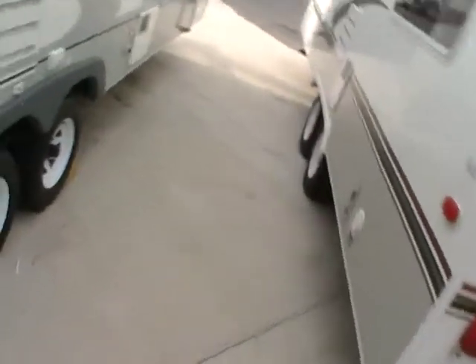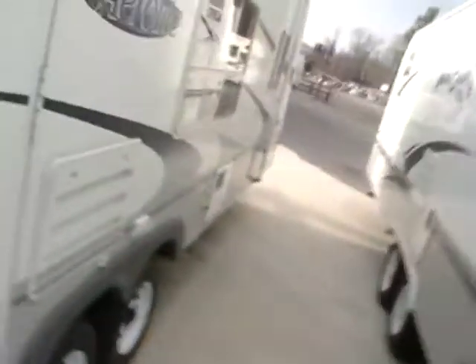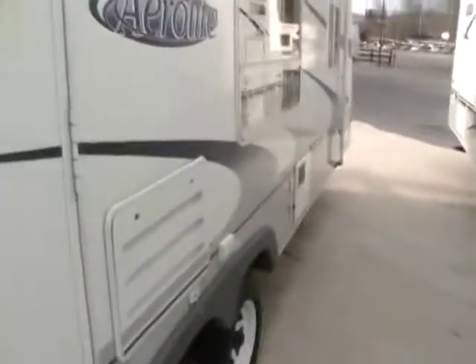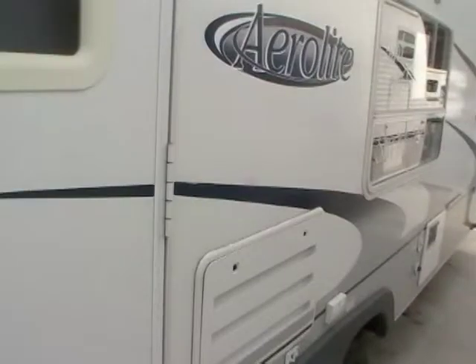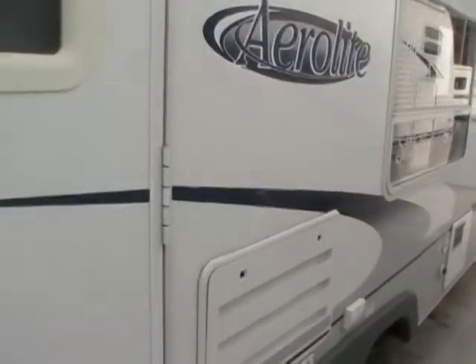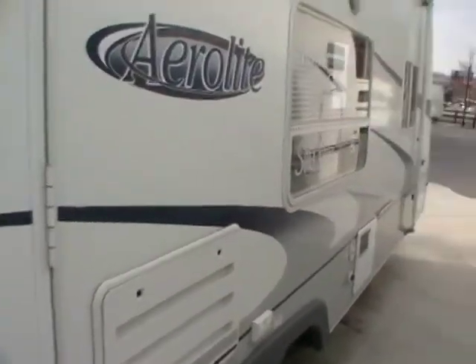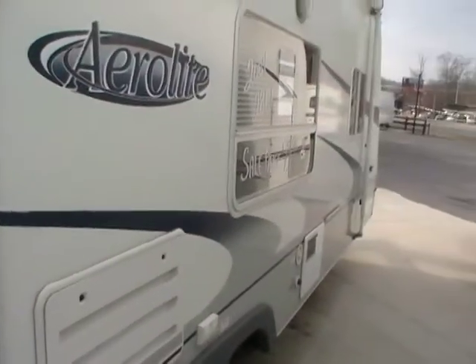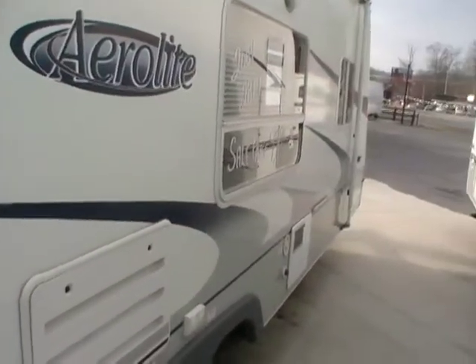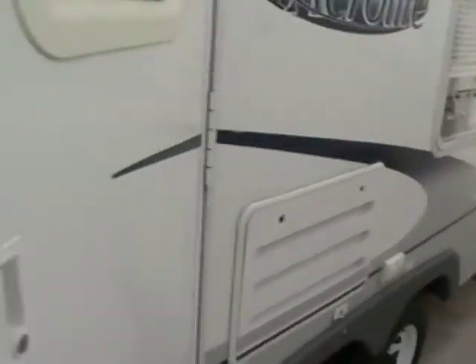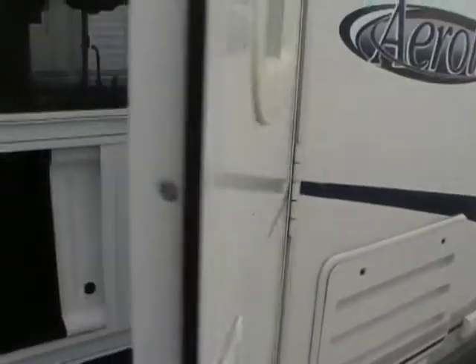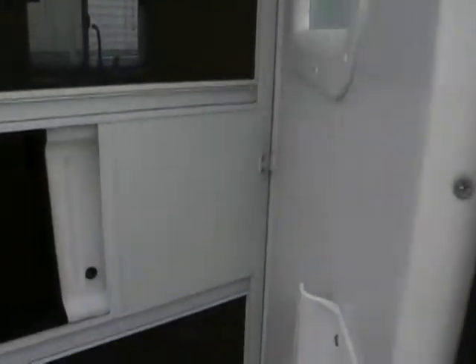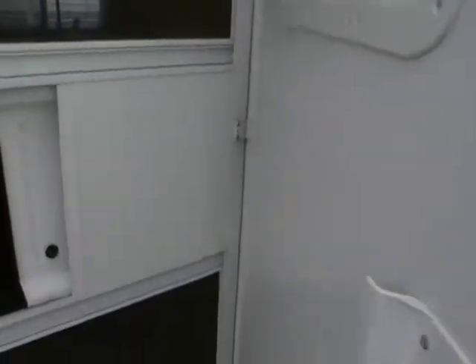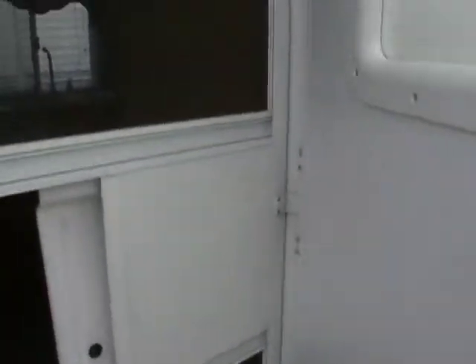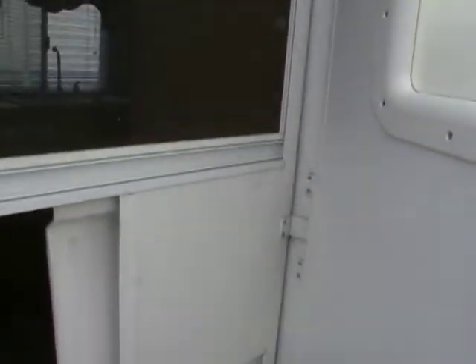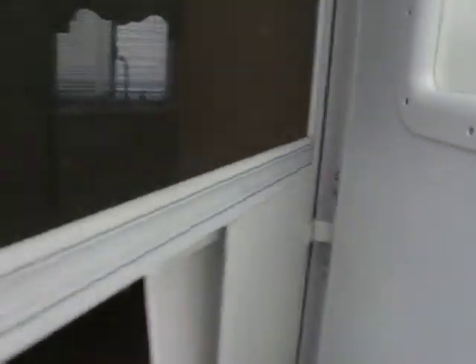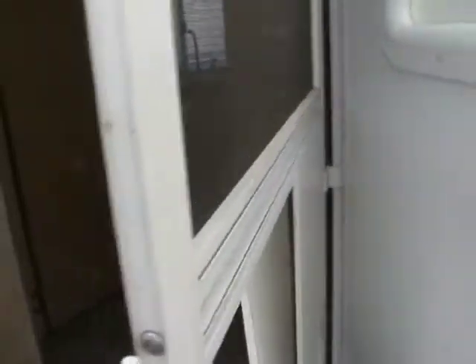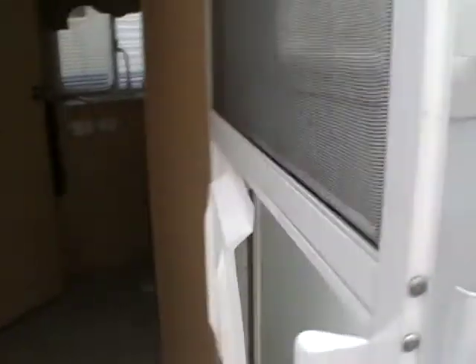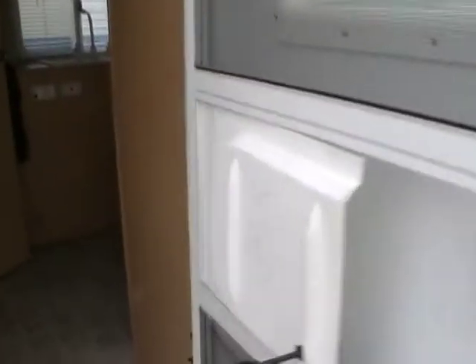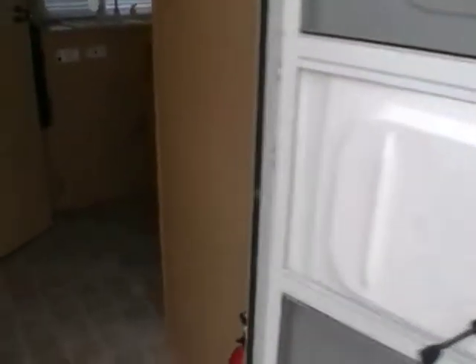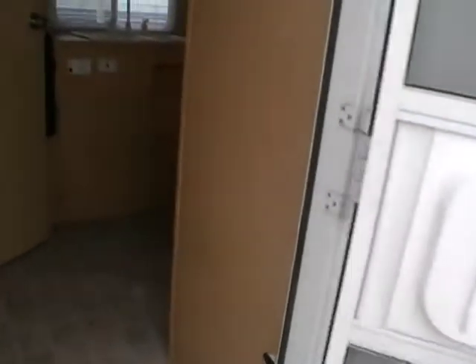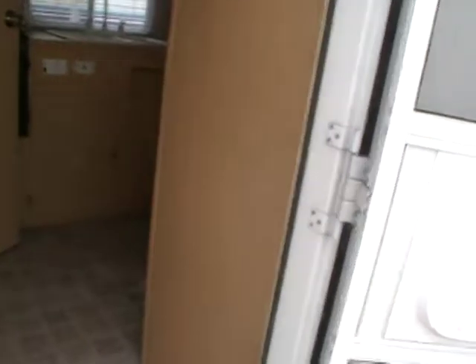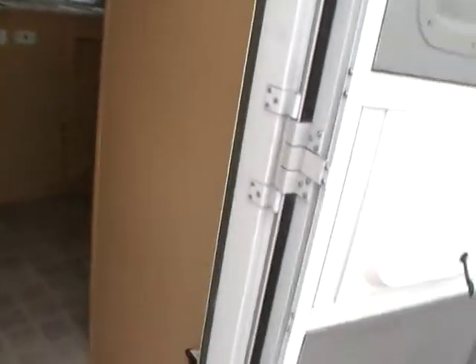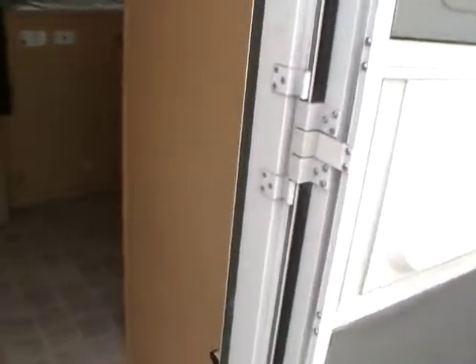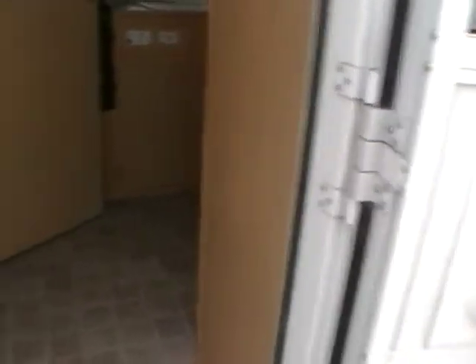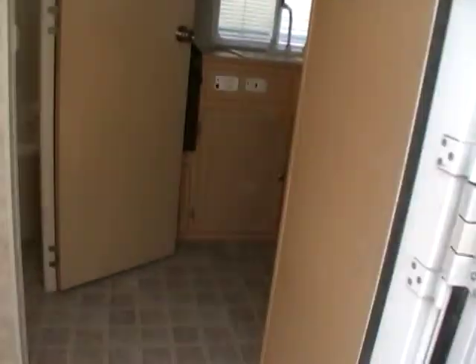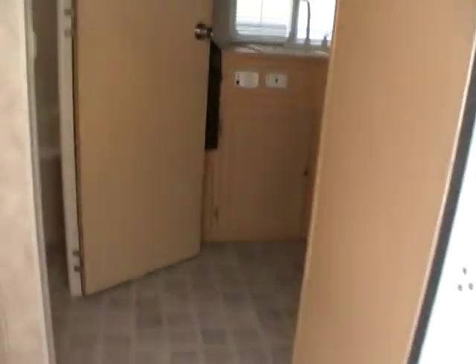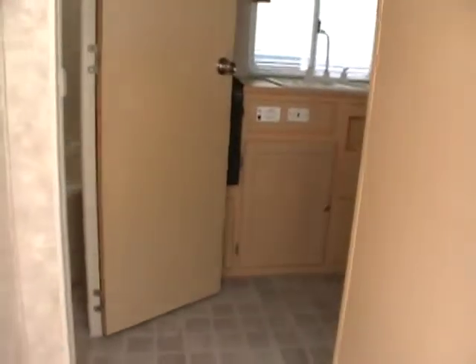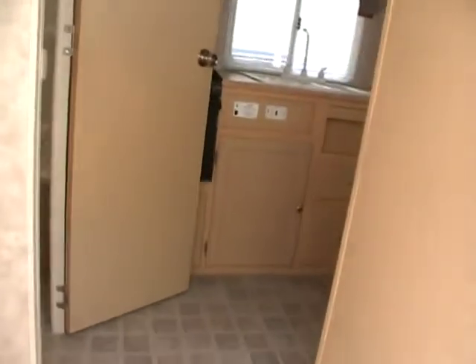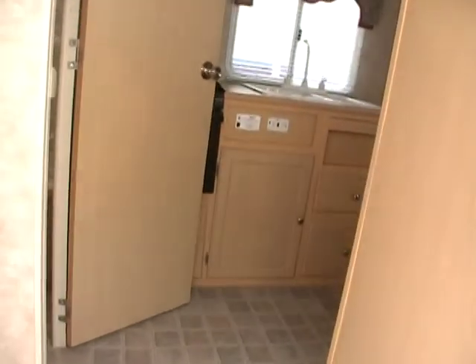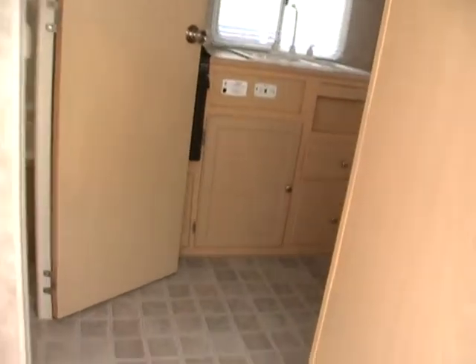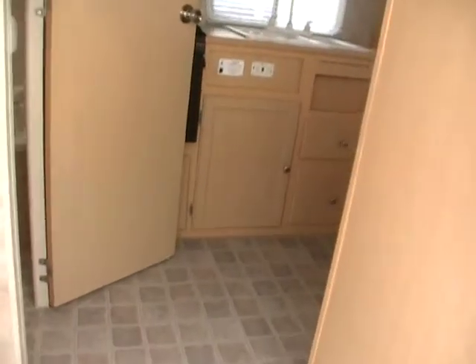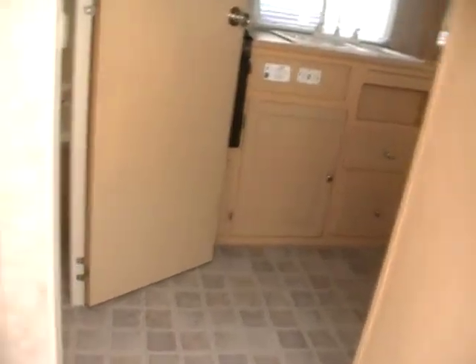Step inside here. The inside is also in excellent condition. It has no smoke or pet odors, and we will show you everything works.